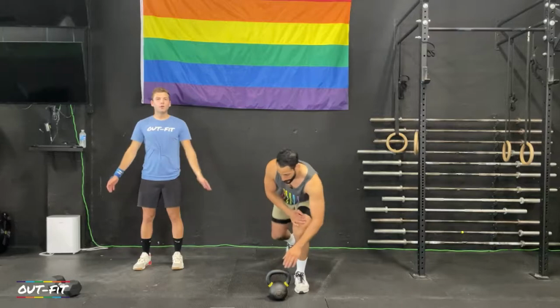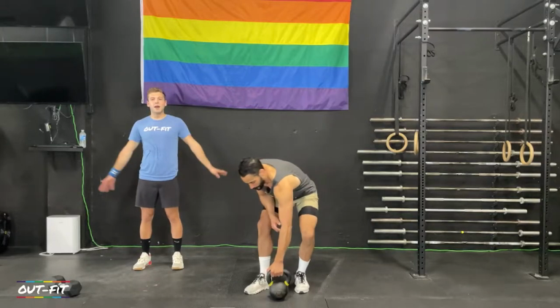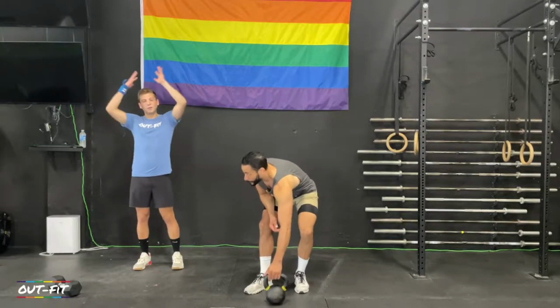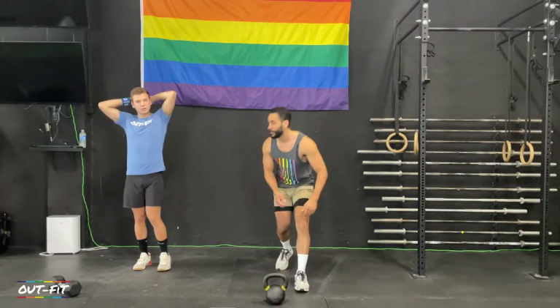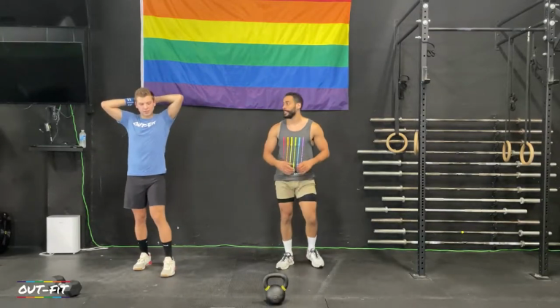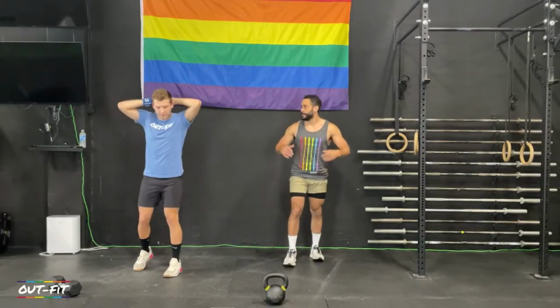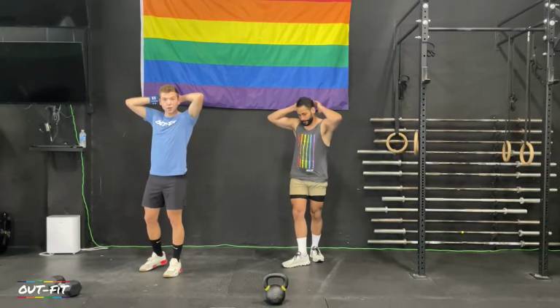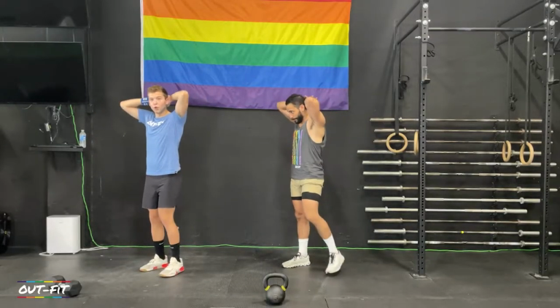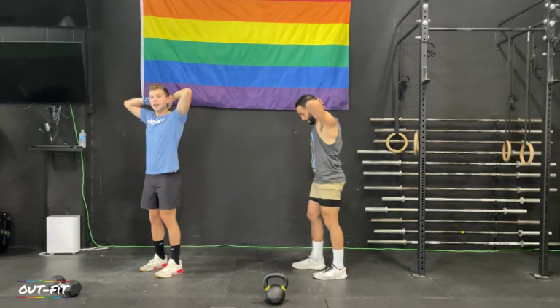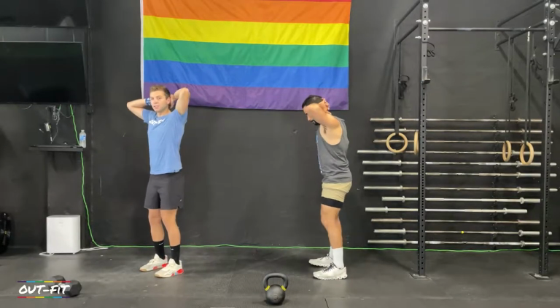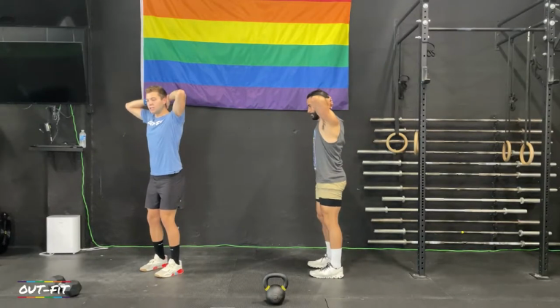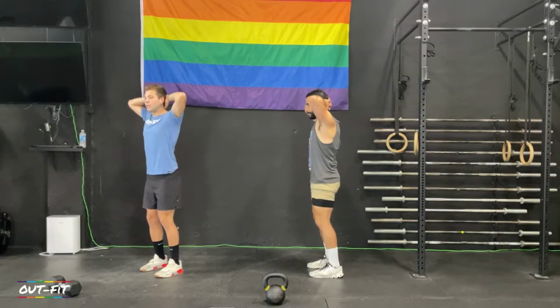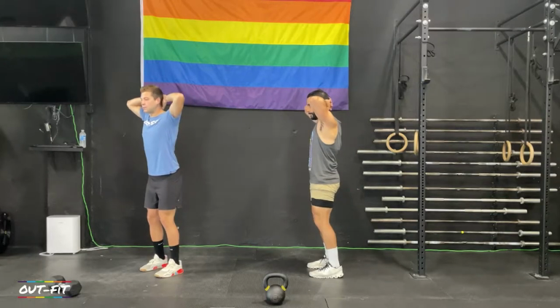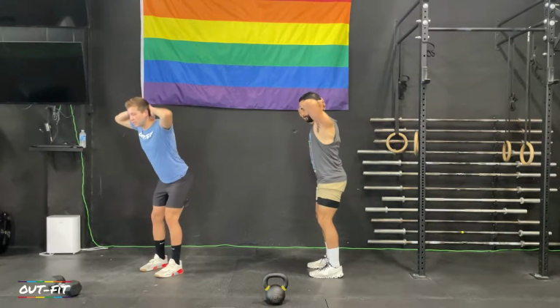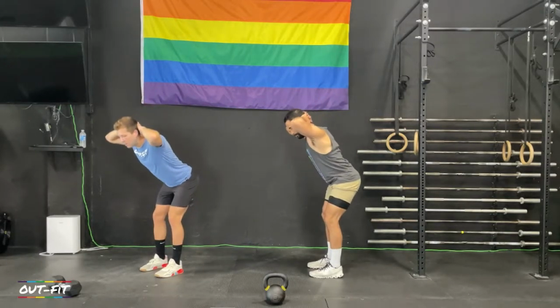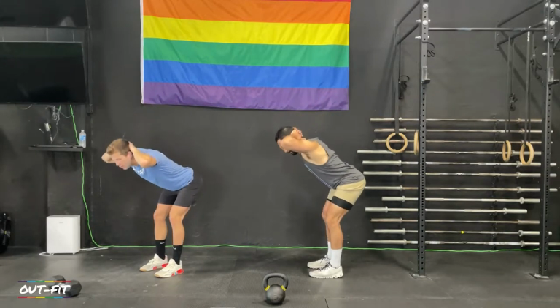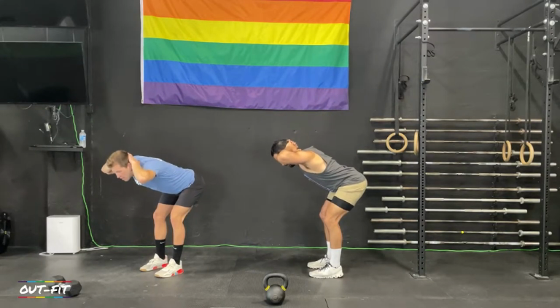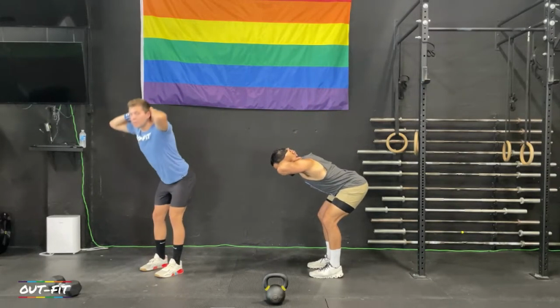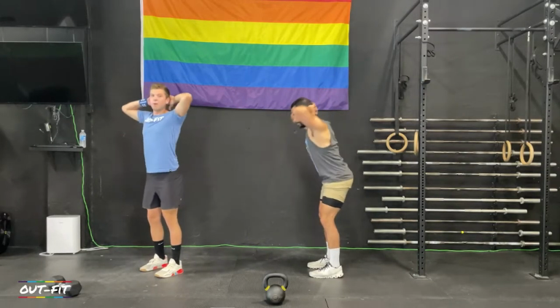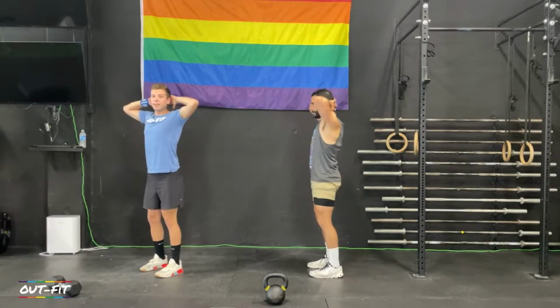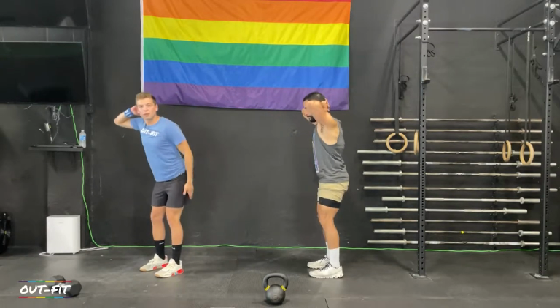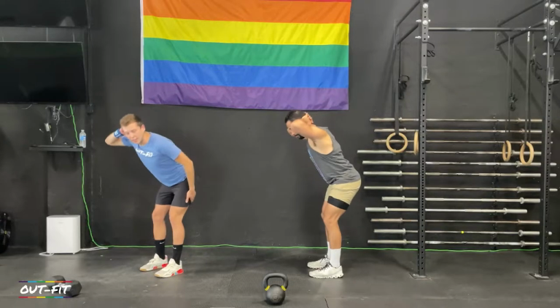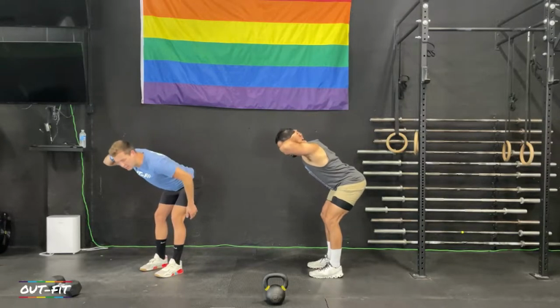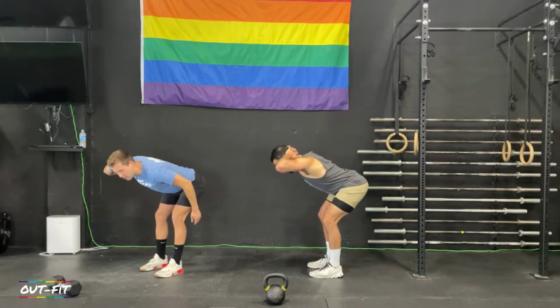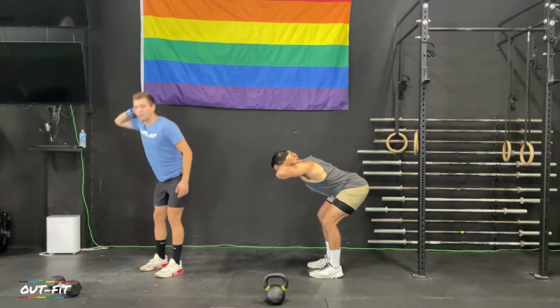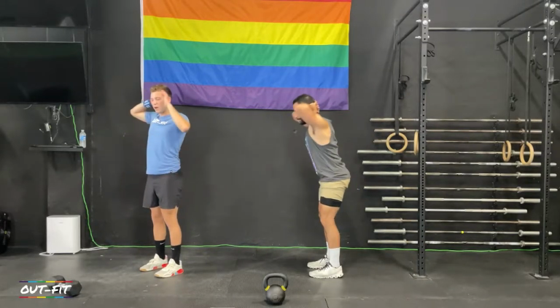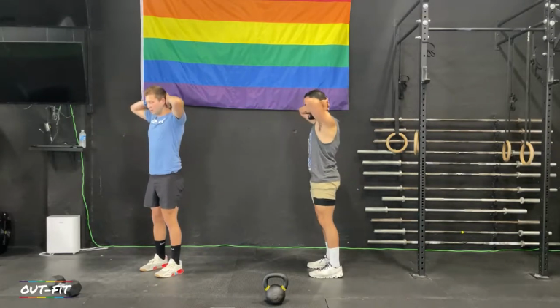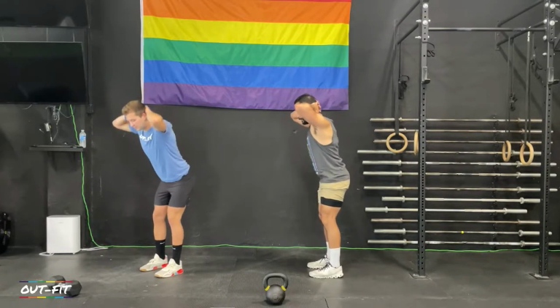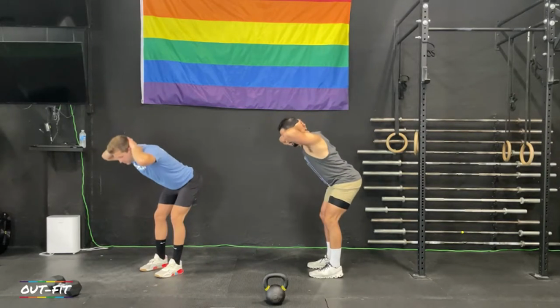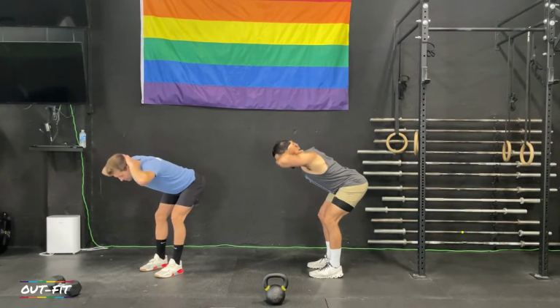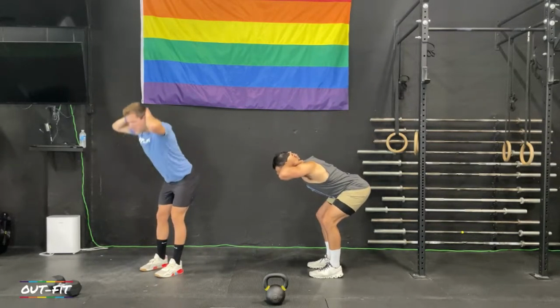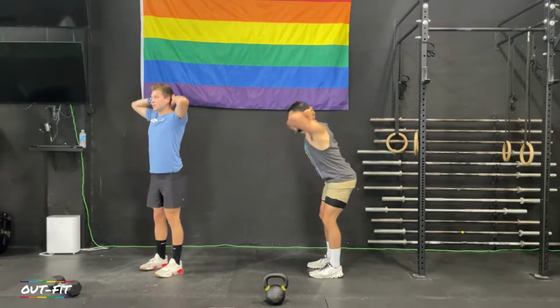We're gonna put our hands behind our head and do some good mornings to start off. Feet under the shoulders, nice soft knees, keep your chest proud, send your butt behind you, and stand back up. Let's hit 10 — we're gonna feel those hamstrings. Stretch out and reach backwards, nice and slow.